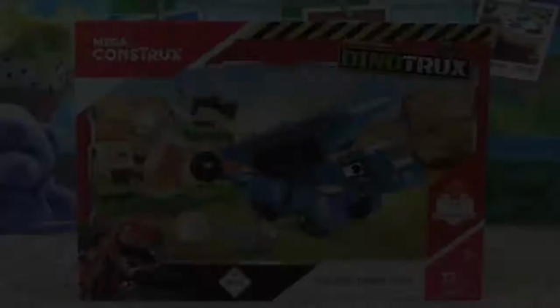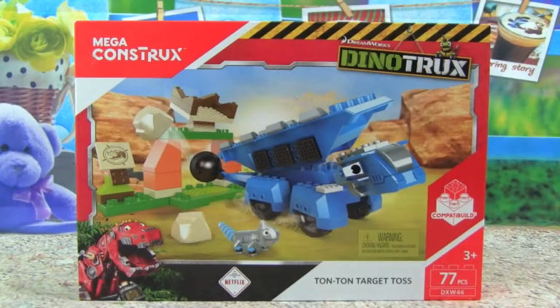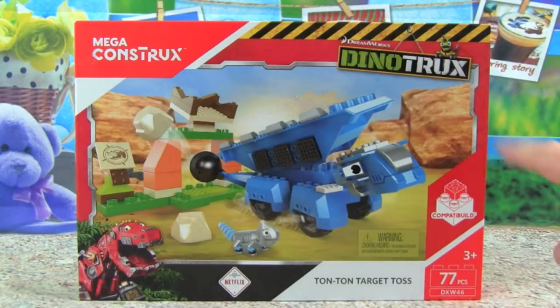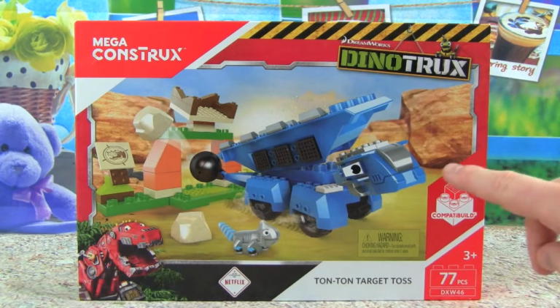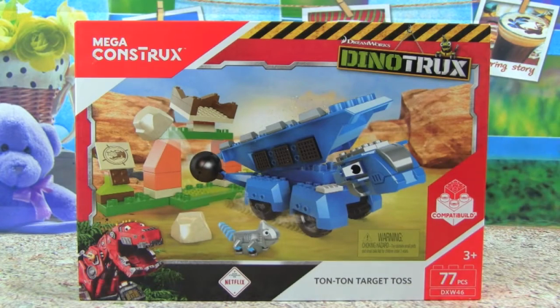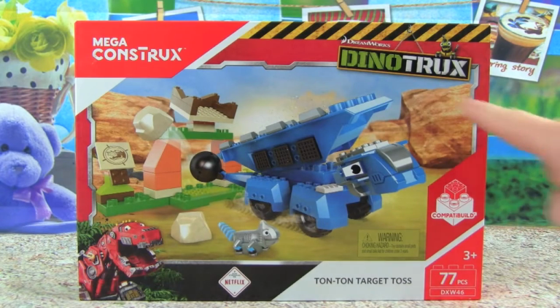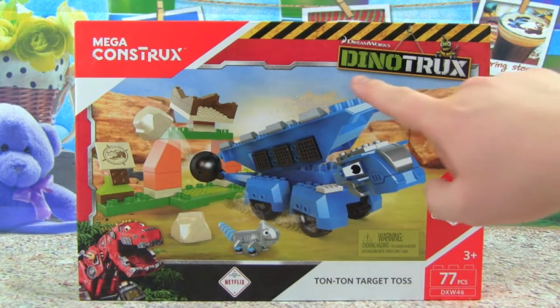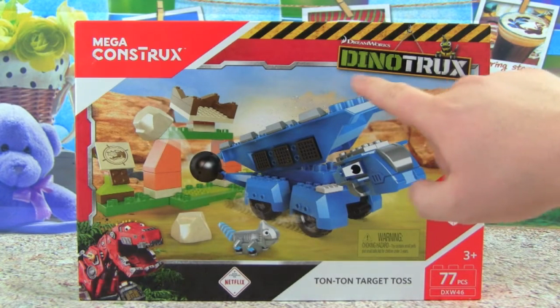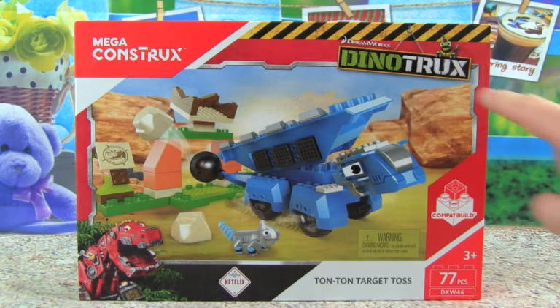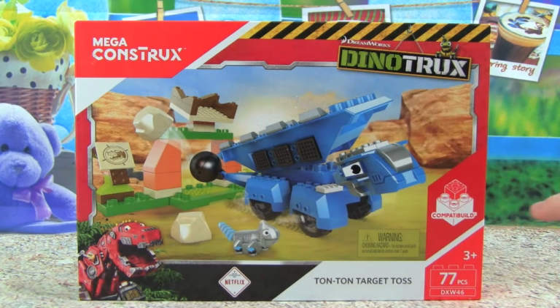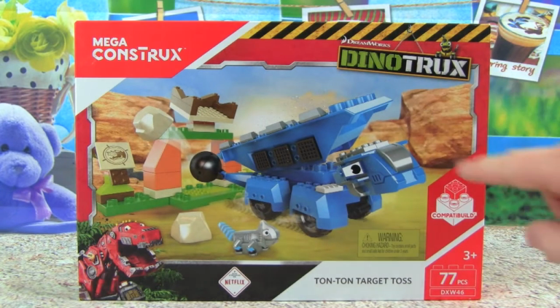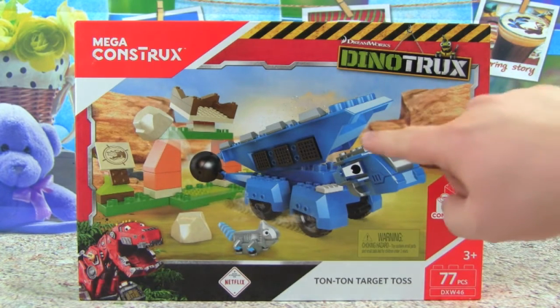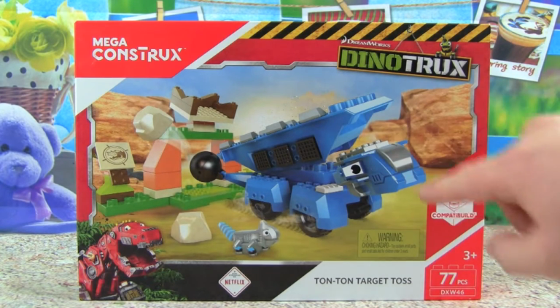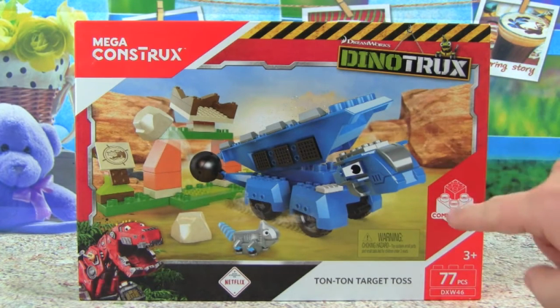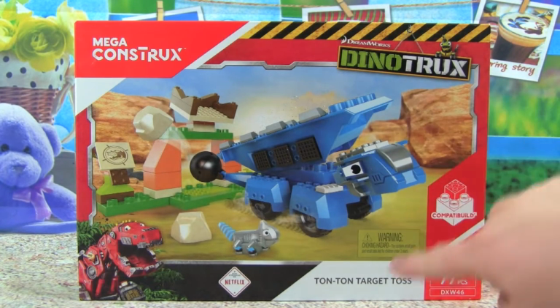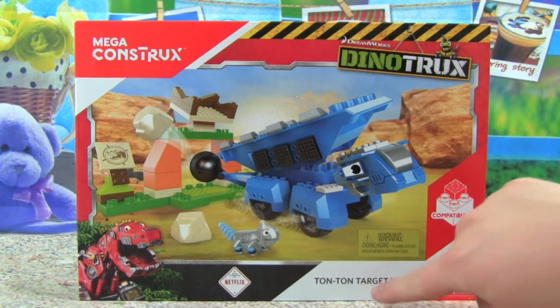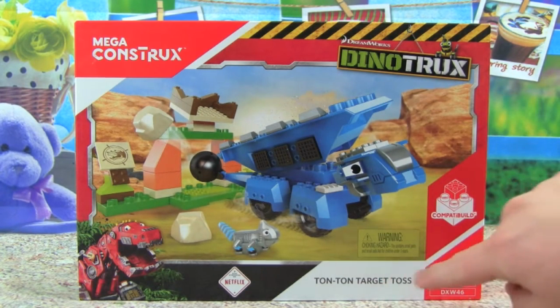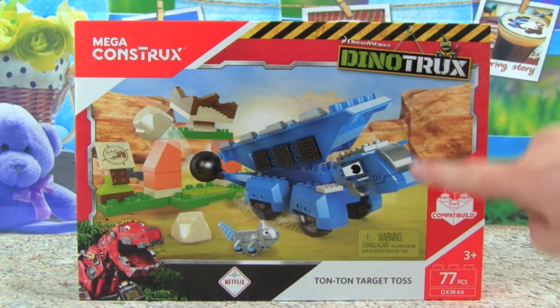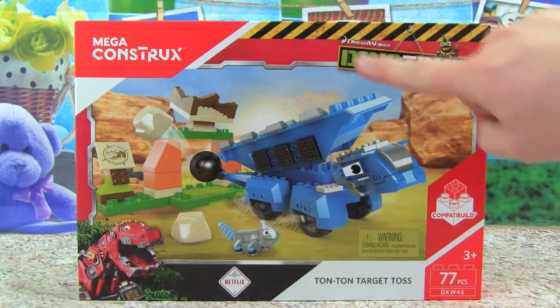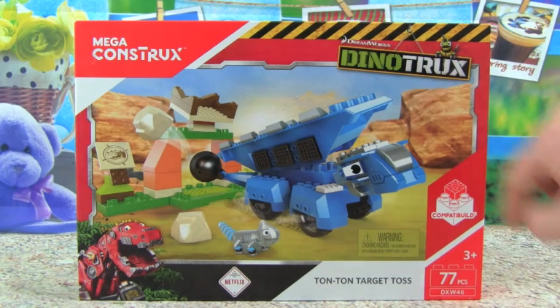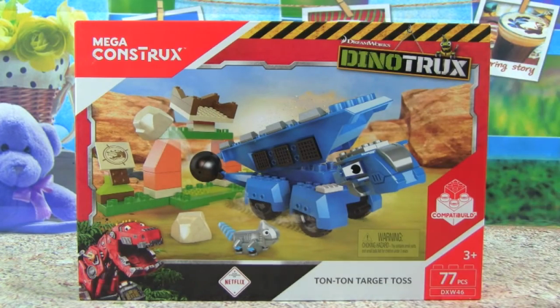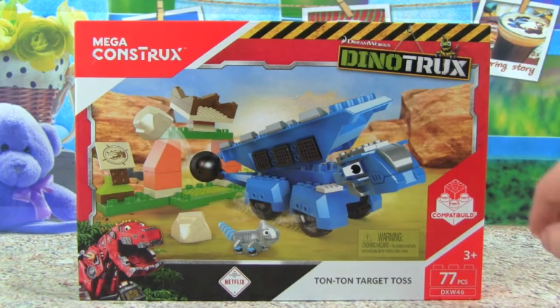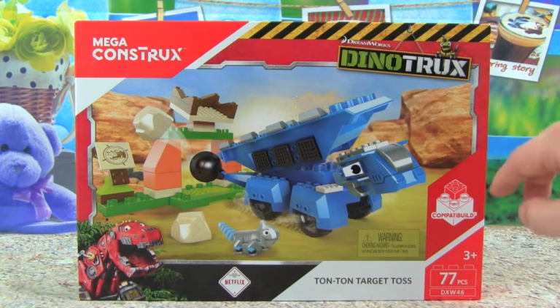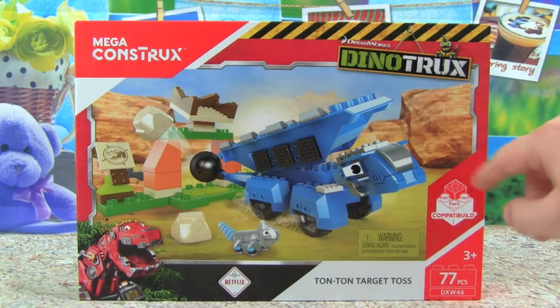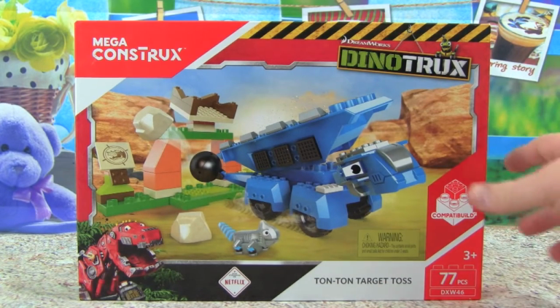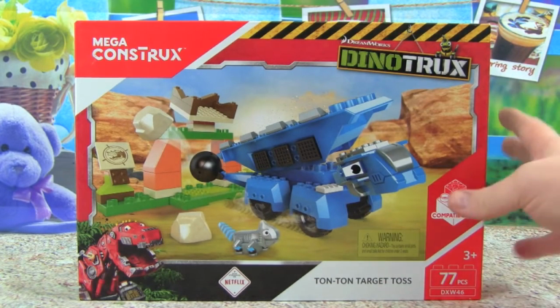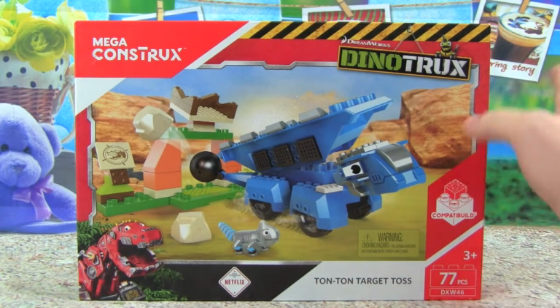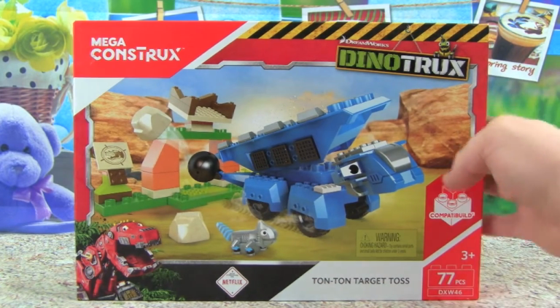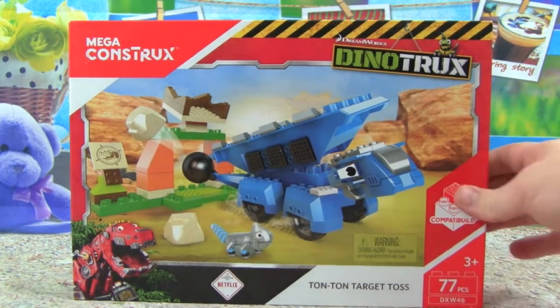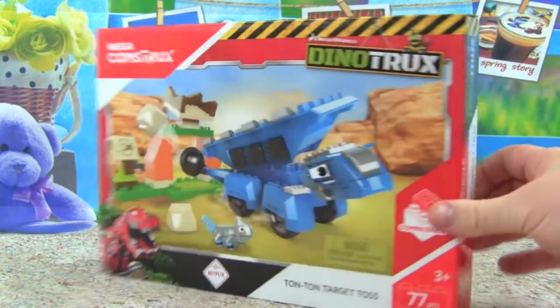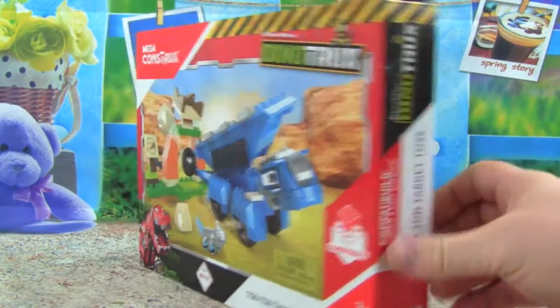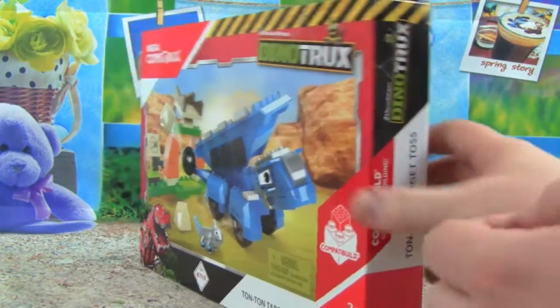I am really excited about this one. I love Dino Trucks and I can't wait to build this Tauntaun Target Toss from Mega Construx and Mega Blocks. Let's open it up and see what all we get.